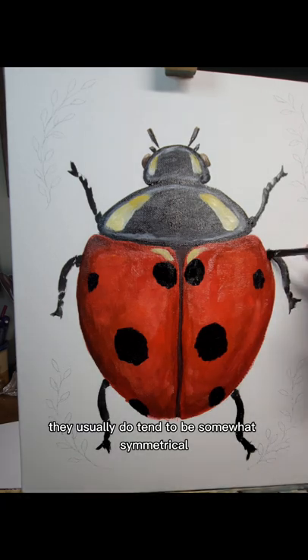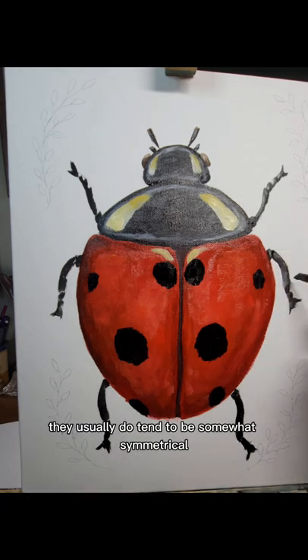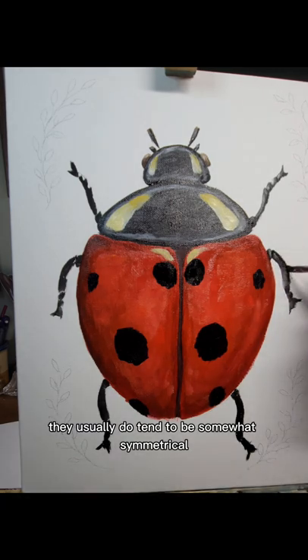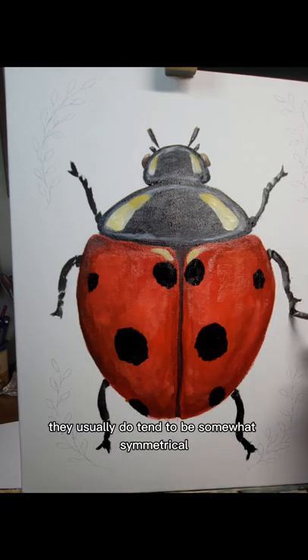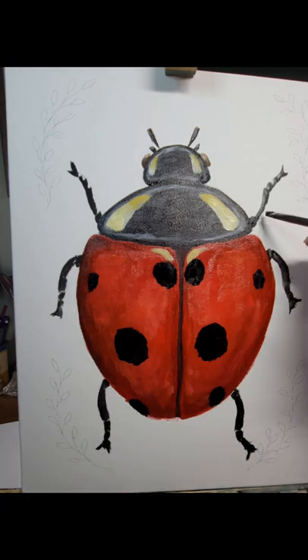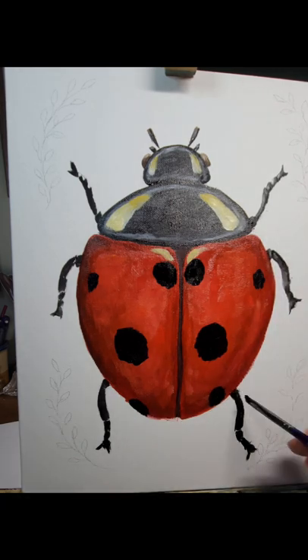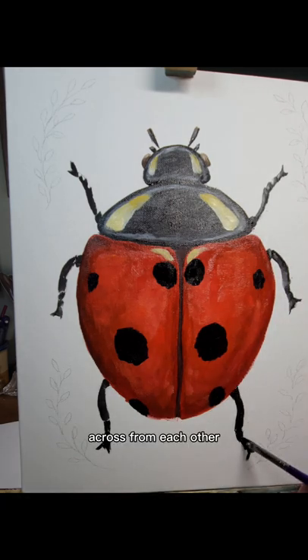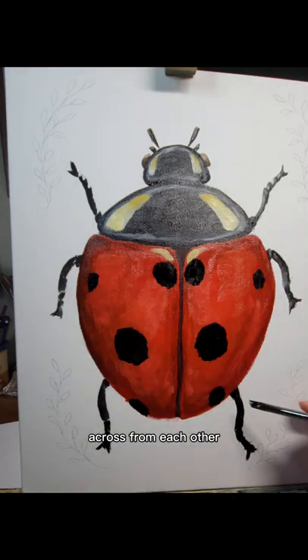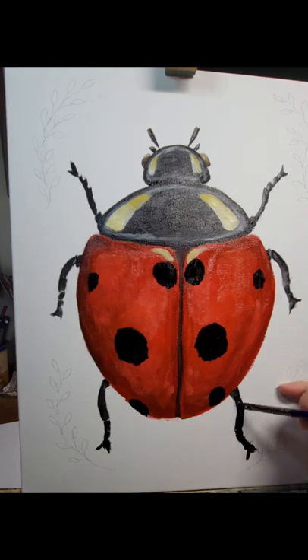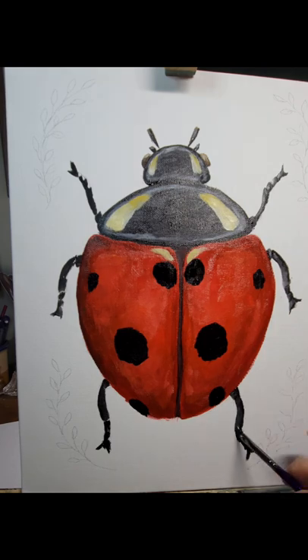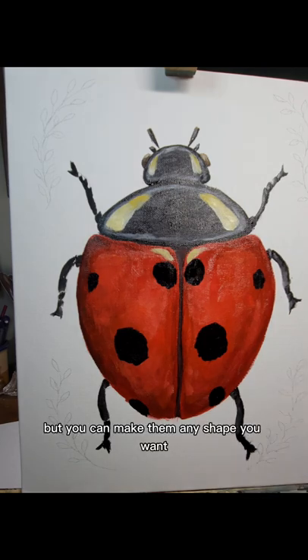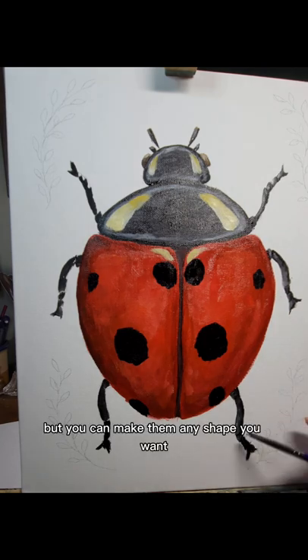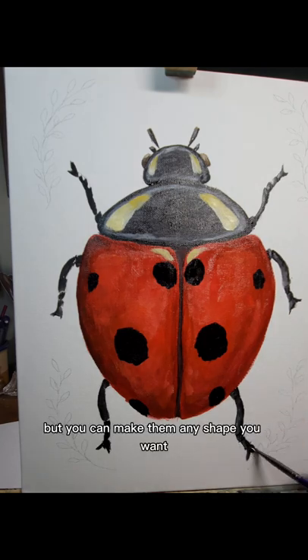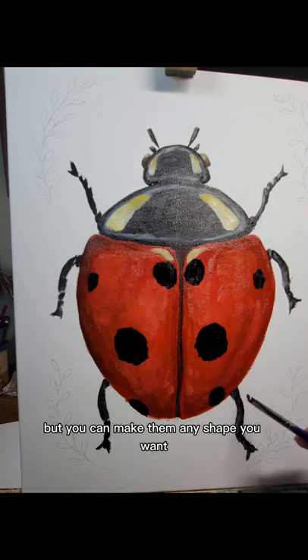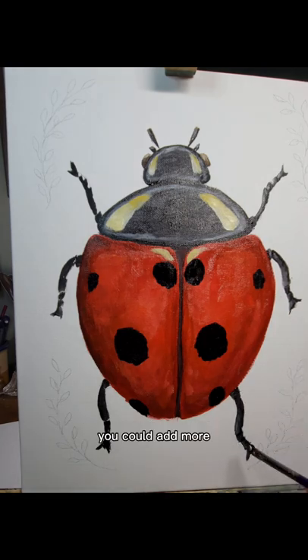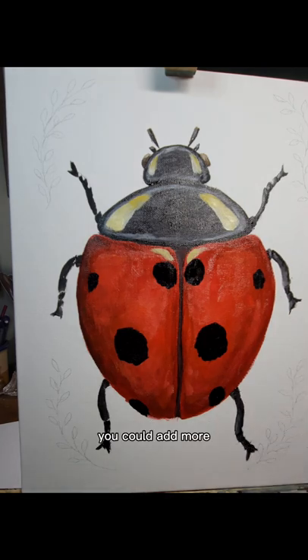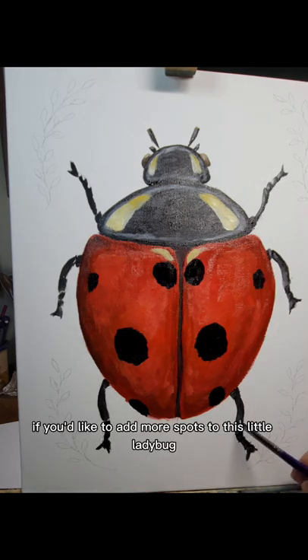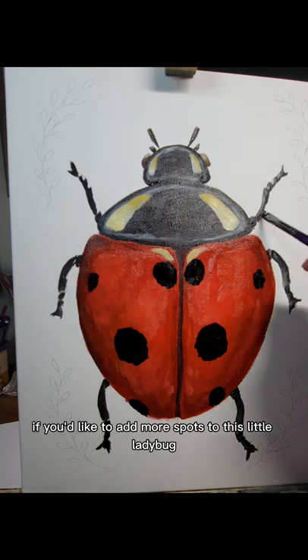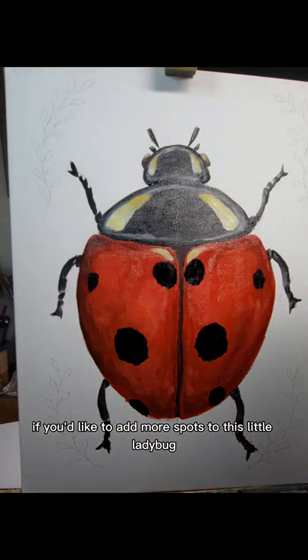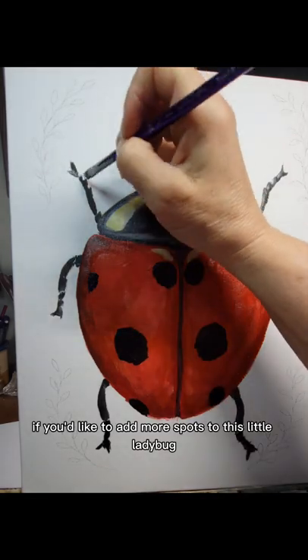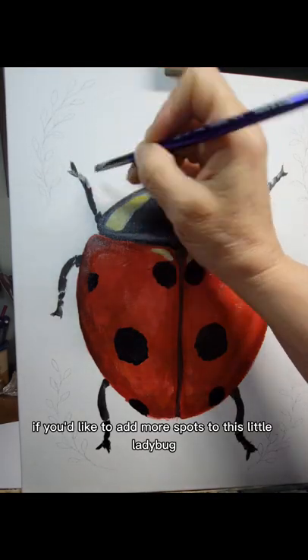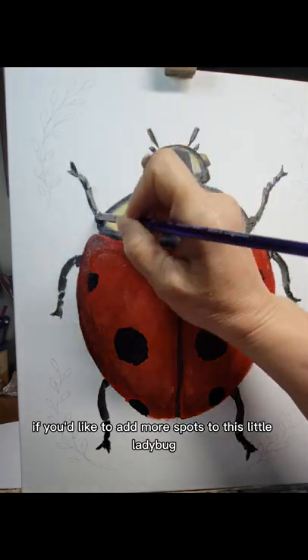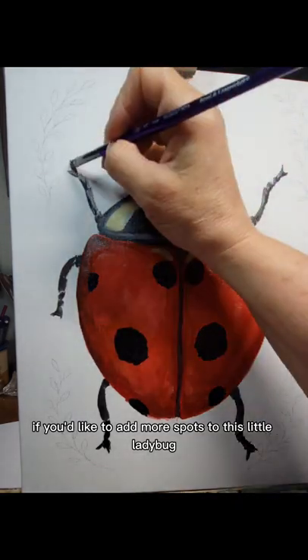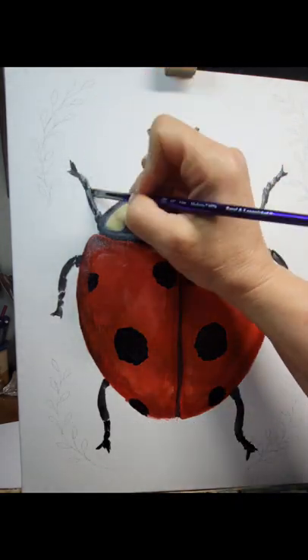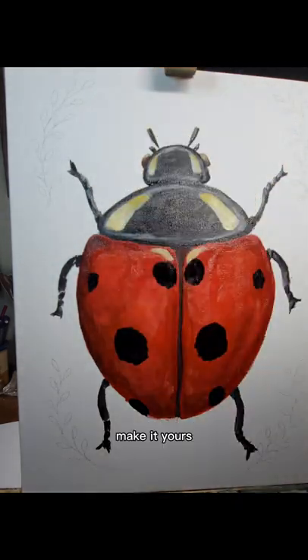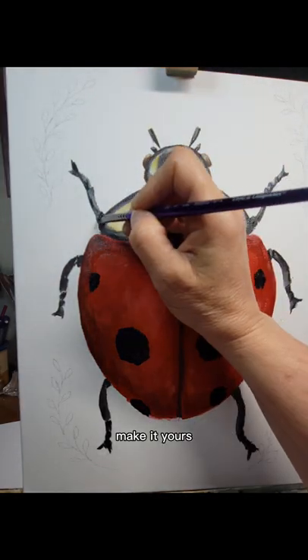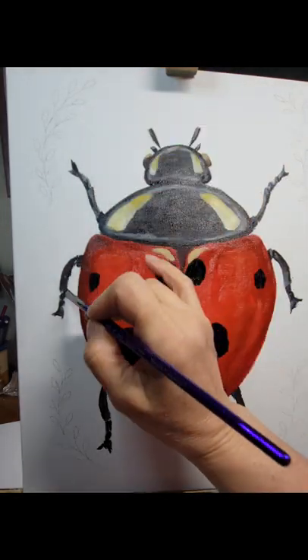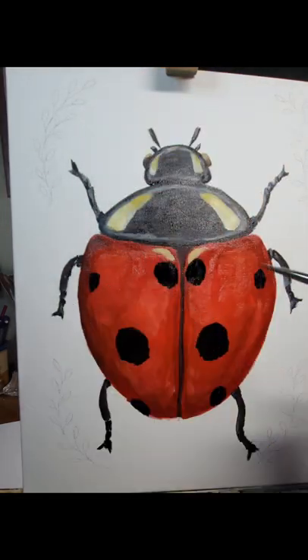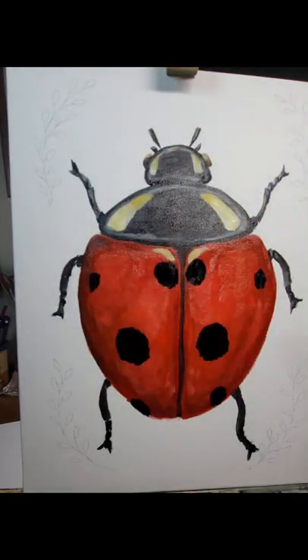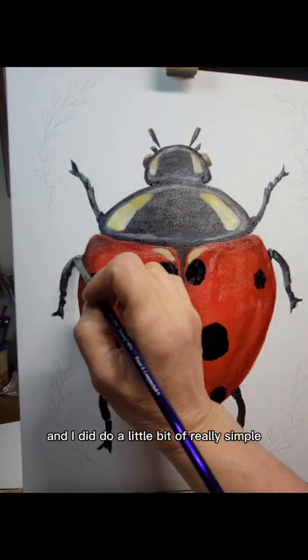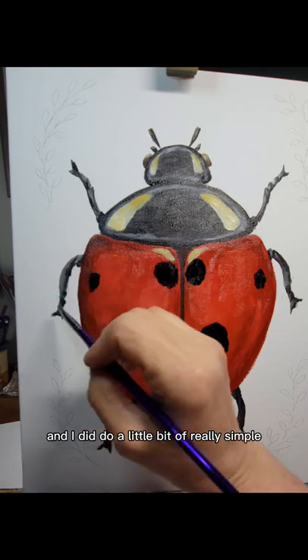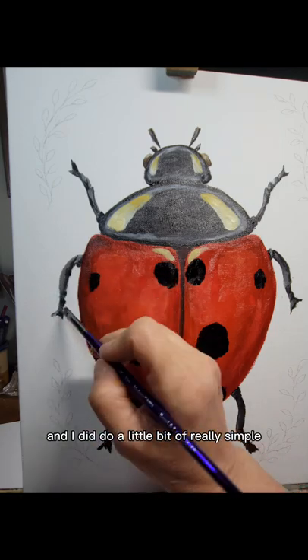The spots don't have to be exact. They usually tend to be somewhat symmetrical across from each other, but you can make them any shape you want. You could add more spots to this little ladybug if you'd like.